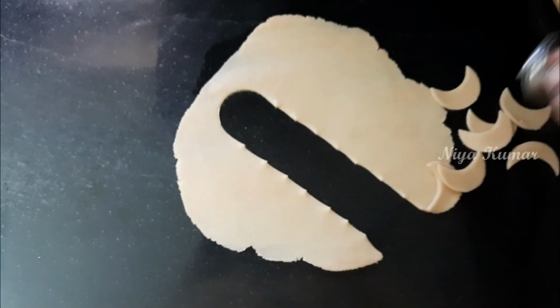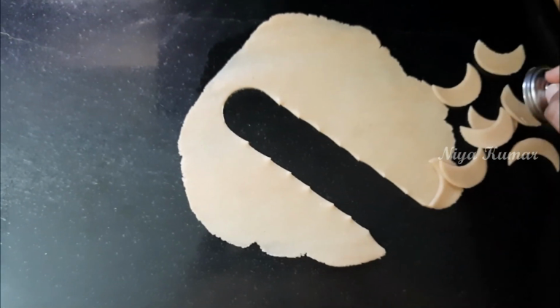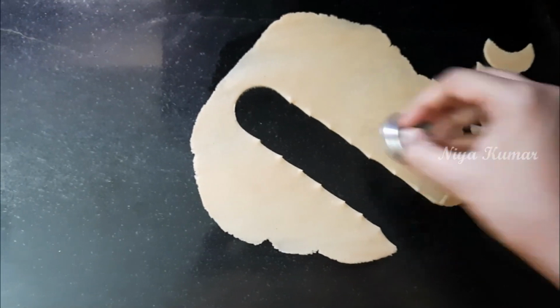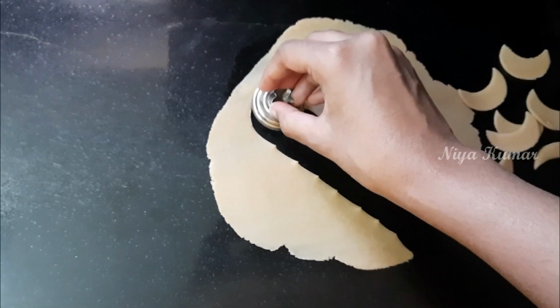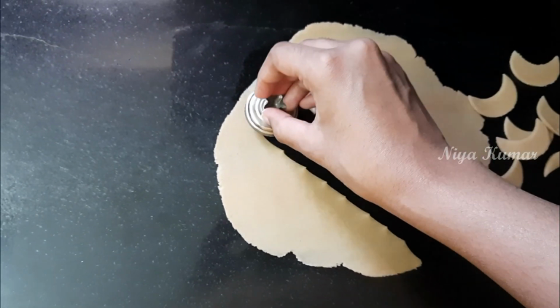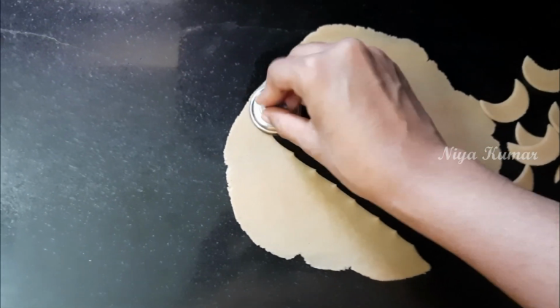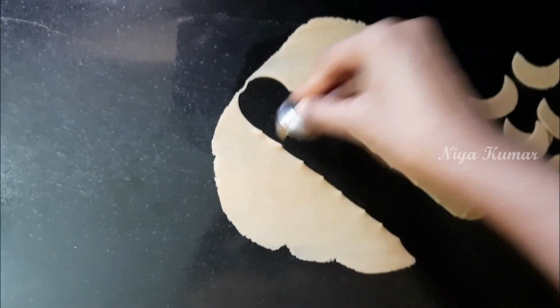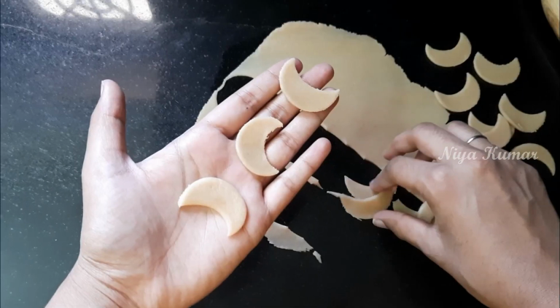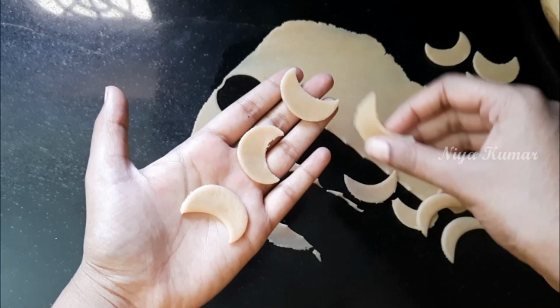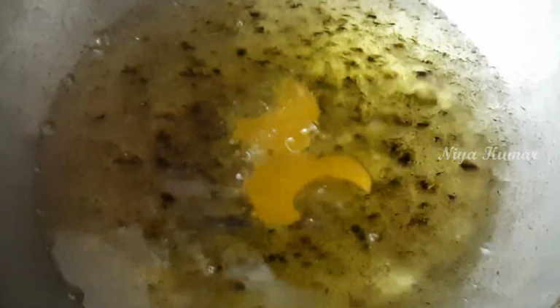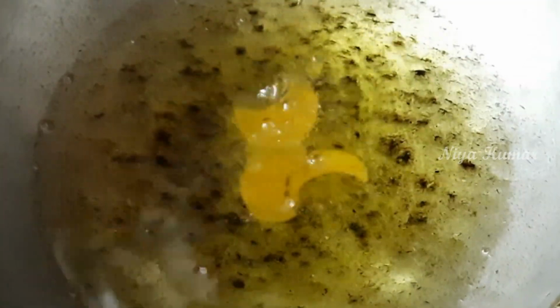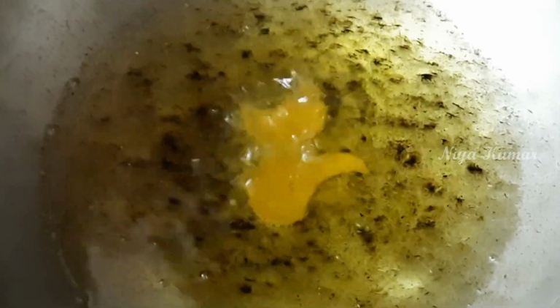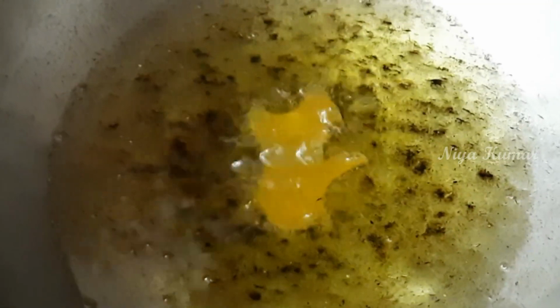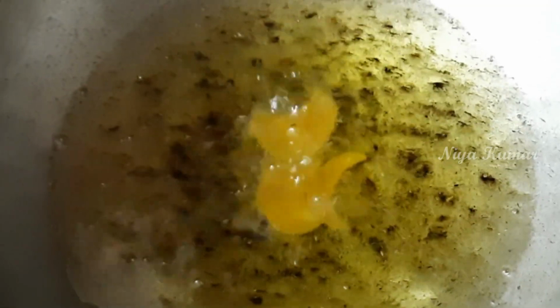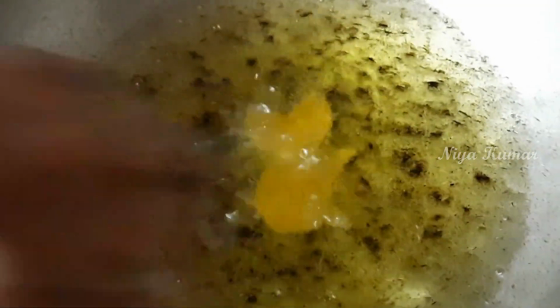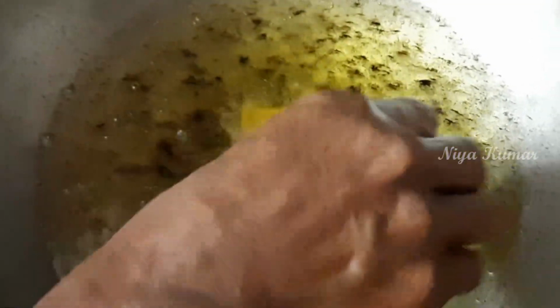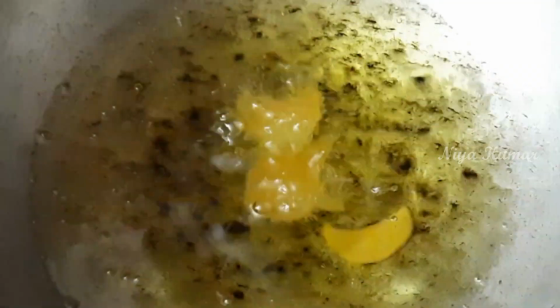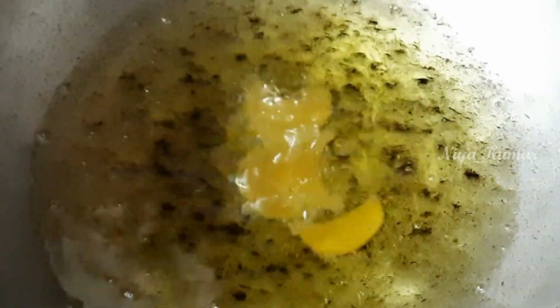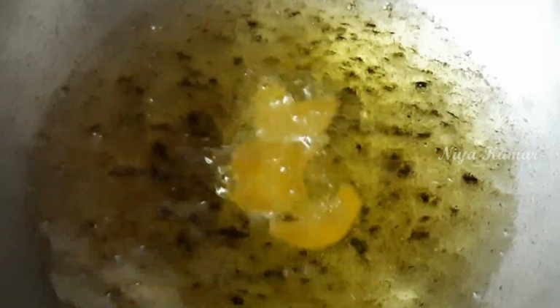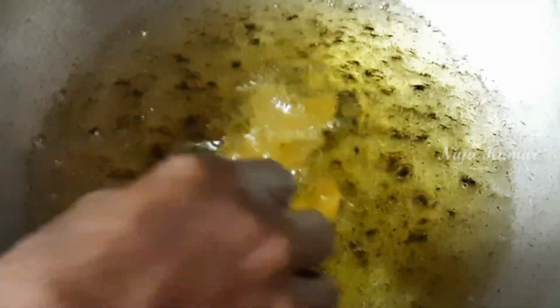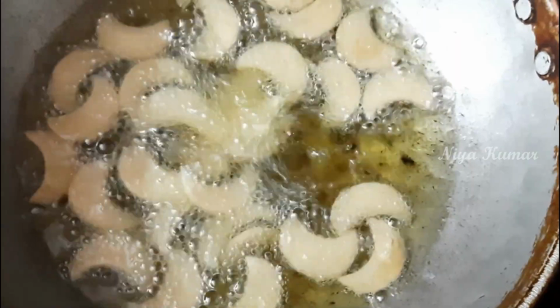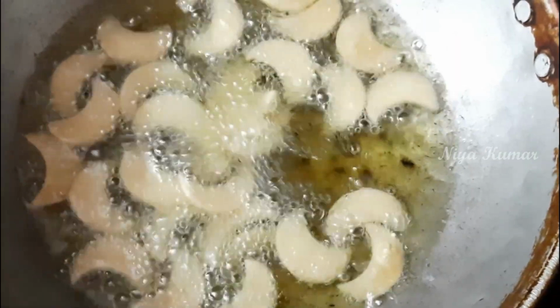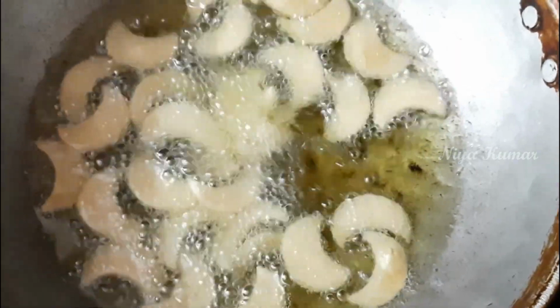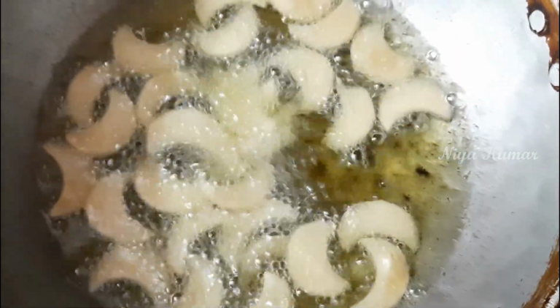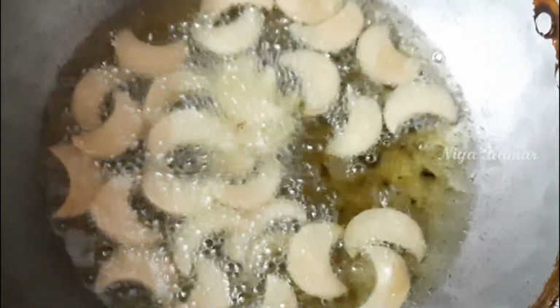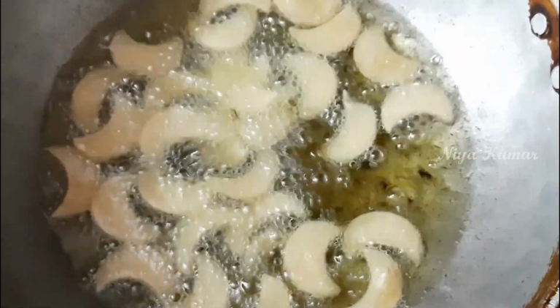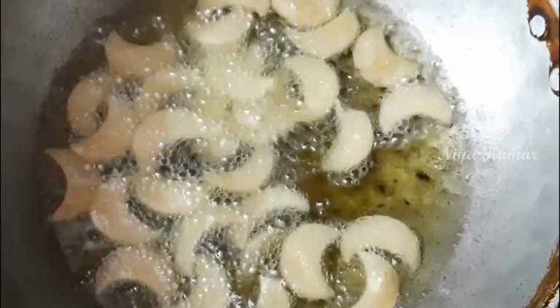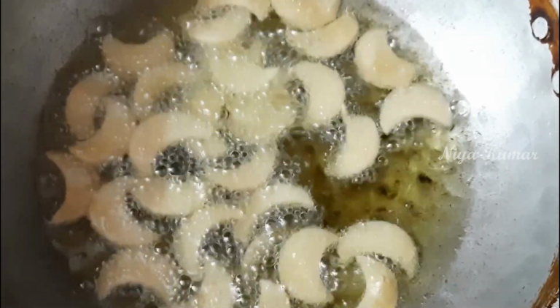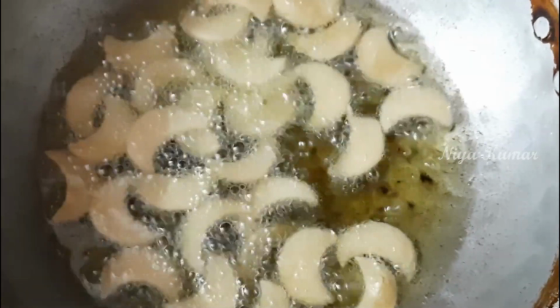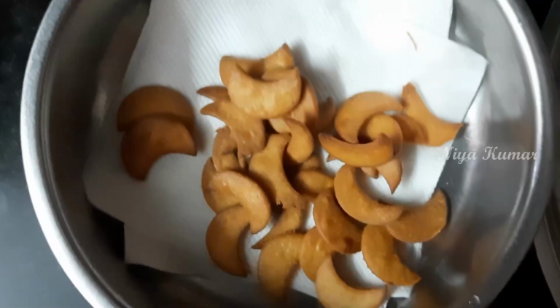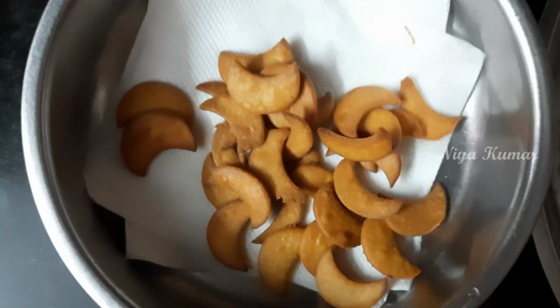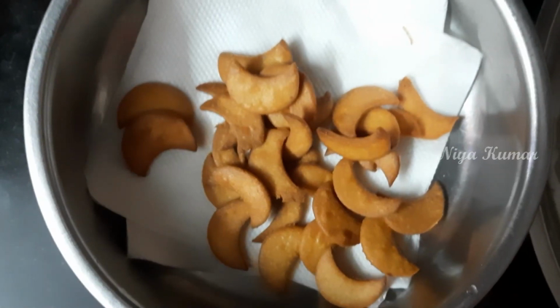Add them into the kadai and make sure the oil is not too hot. Keep the flame on low to medium heat and fry them. Once they turn golden brown, you can take them out.